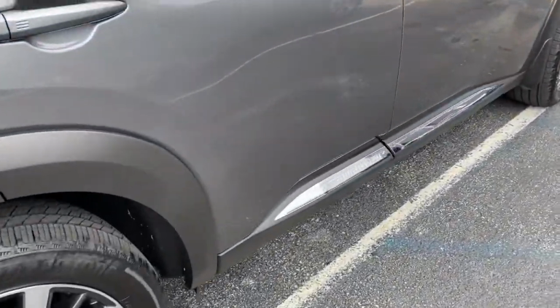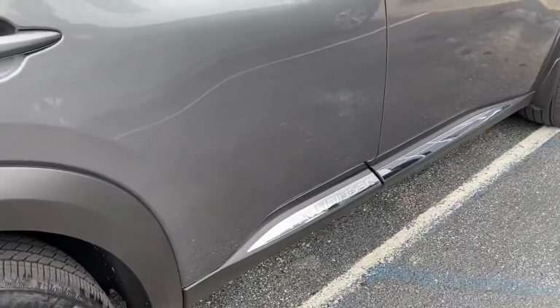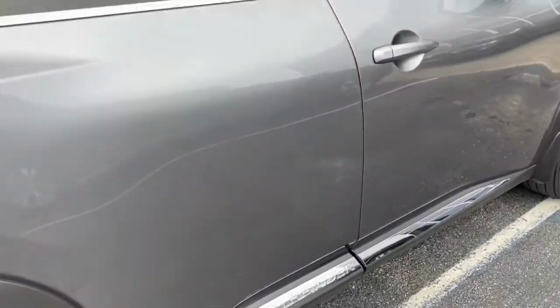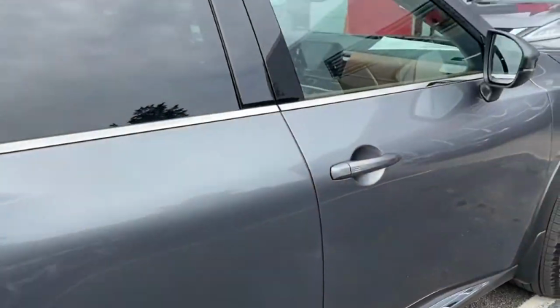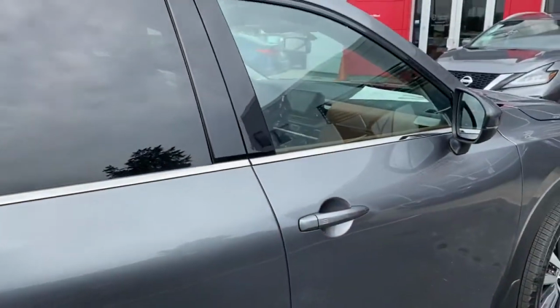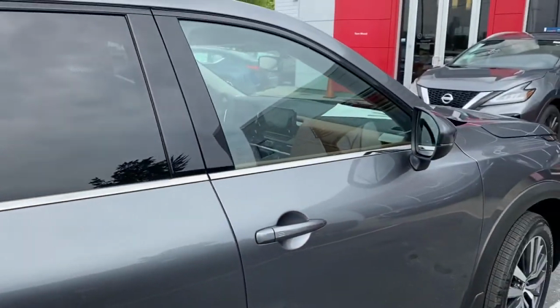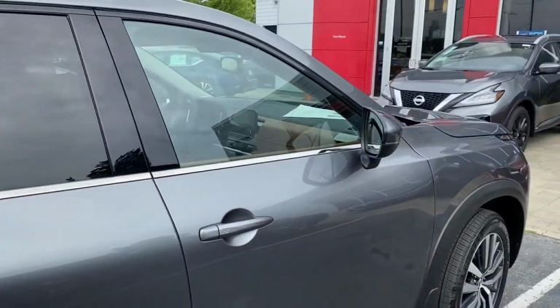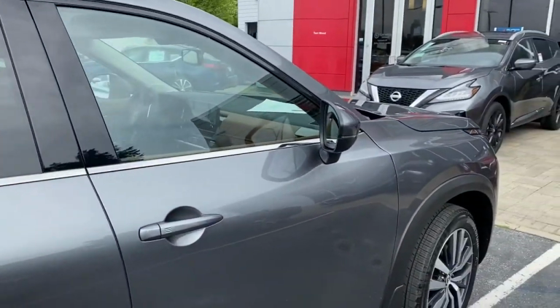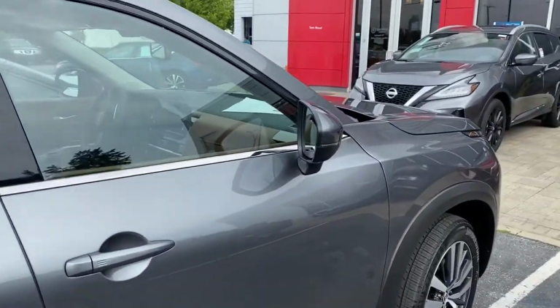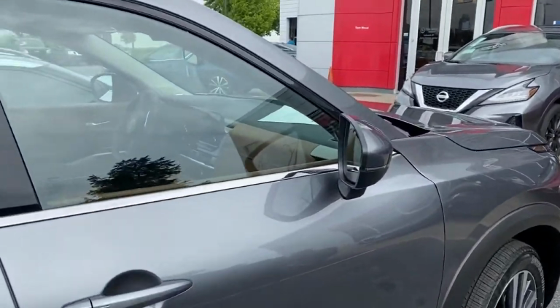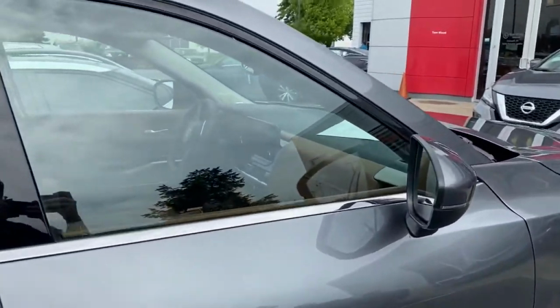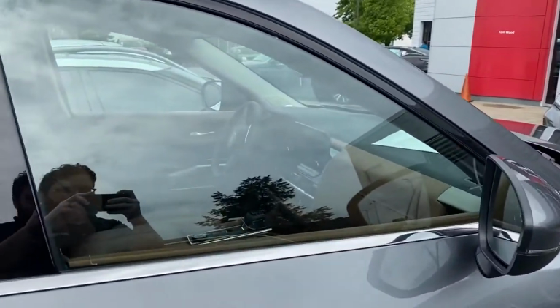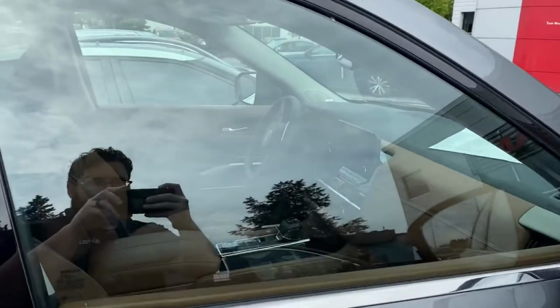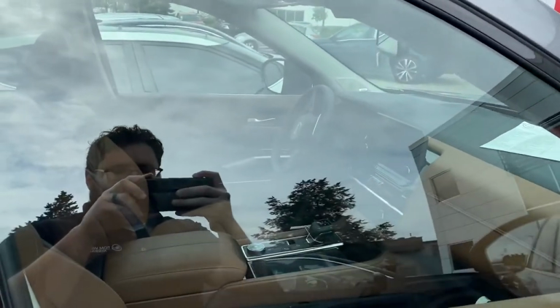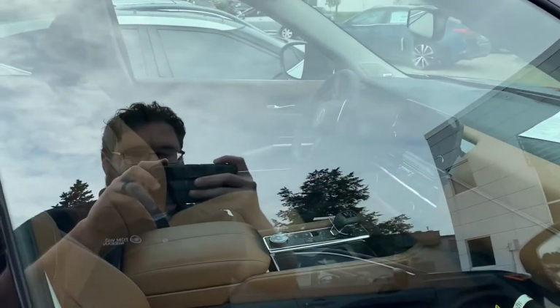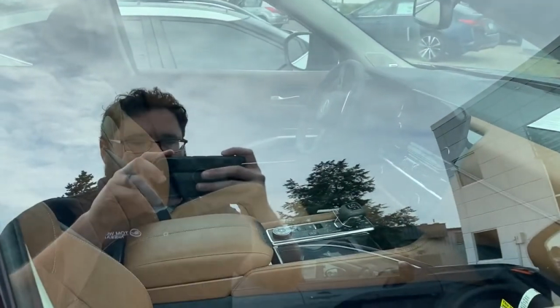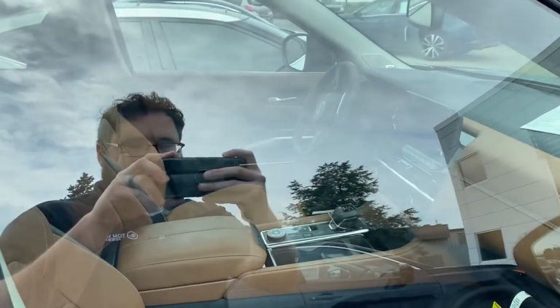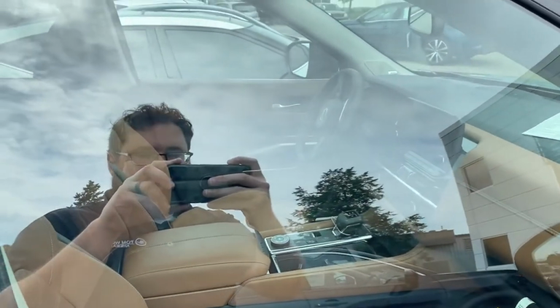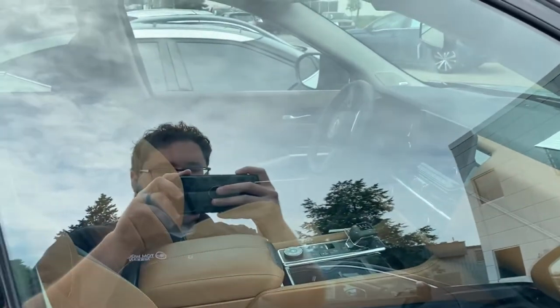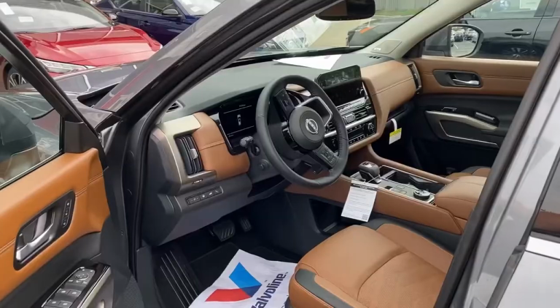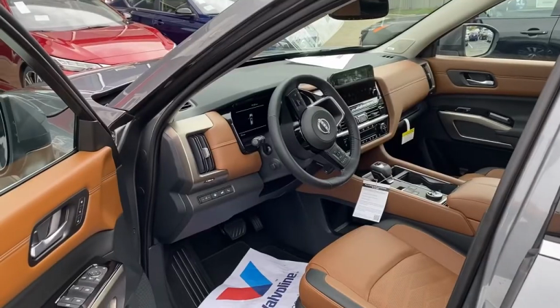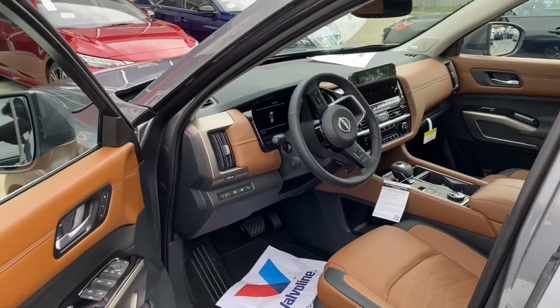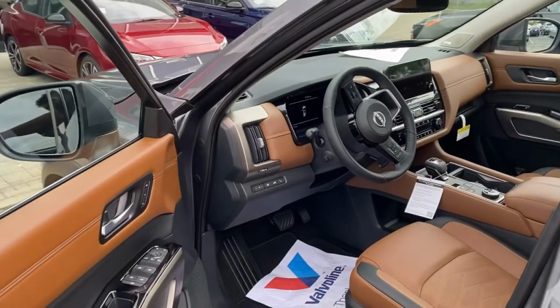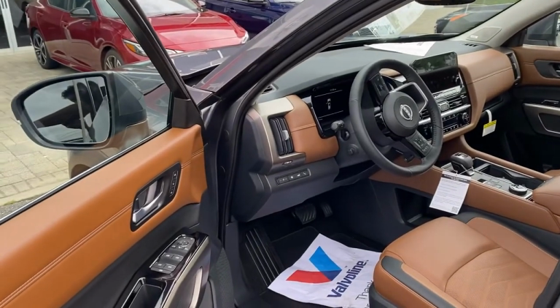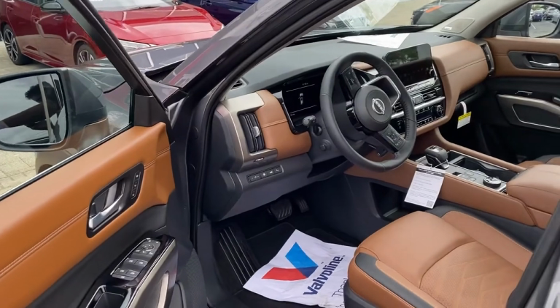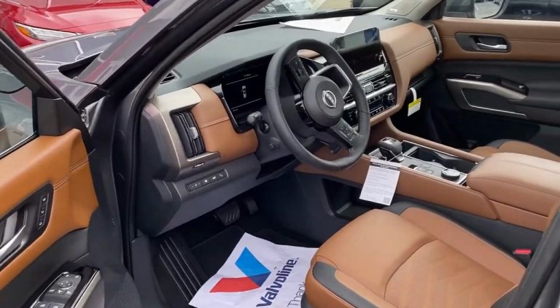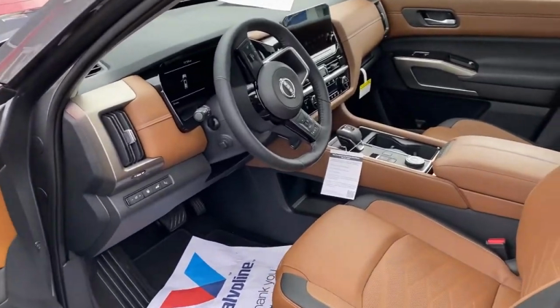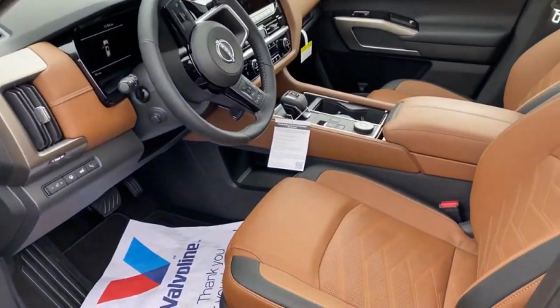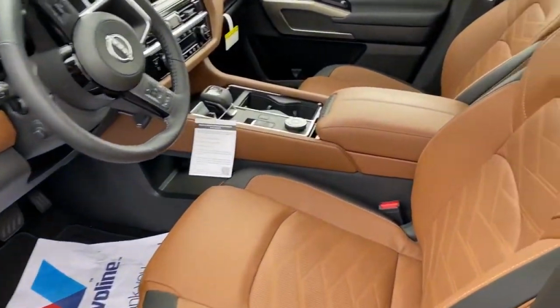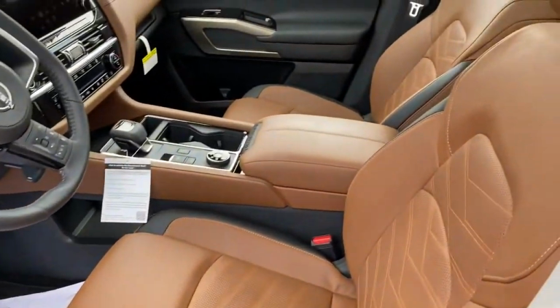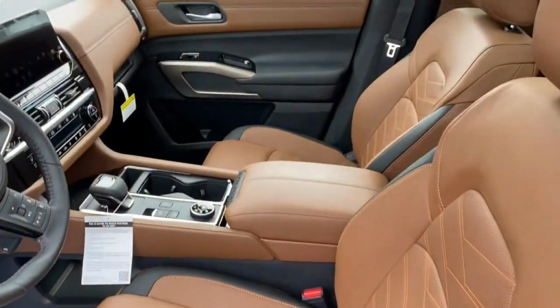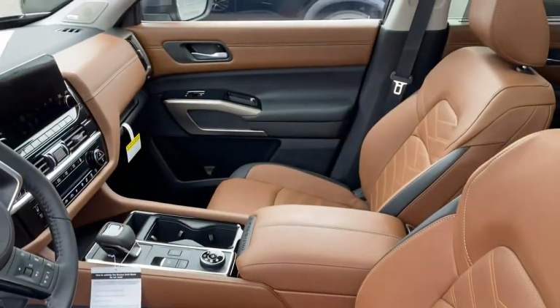The Pathfinder emblem is very cool. A little sneak peek of the interior here. Let's hop inside — coming on the inside, this first one we got with the gun metallic and the camel interior.